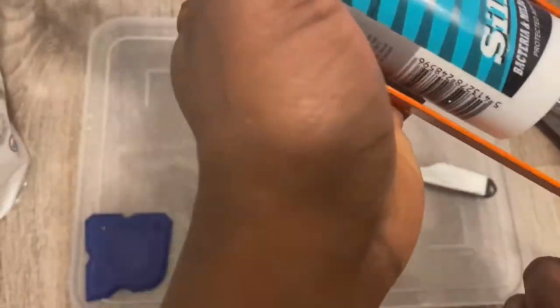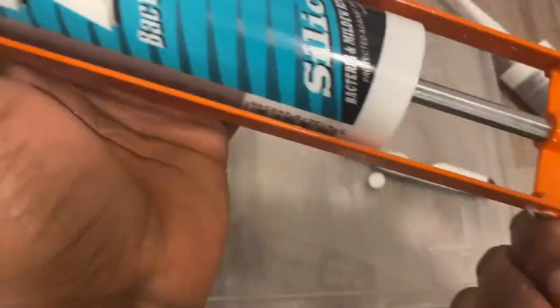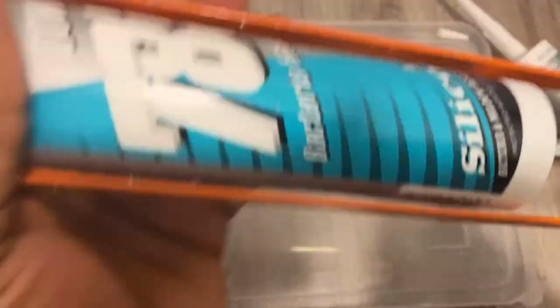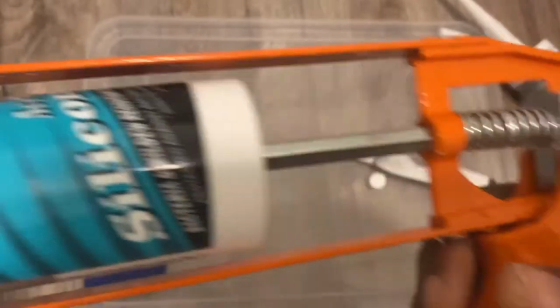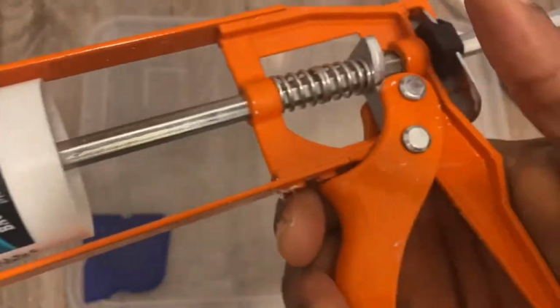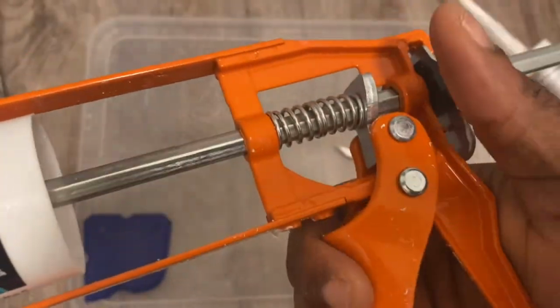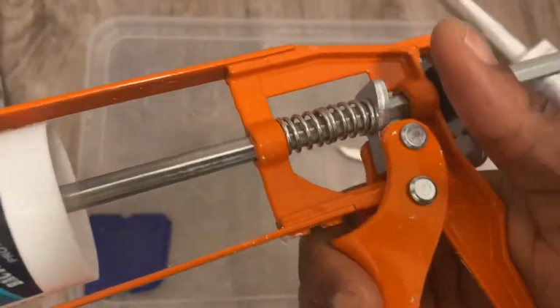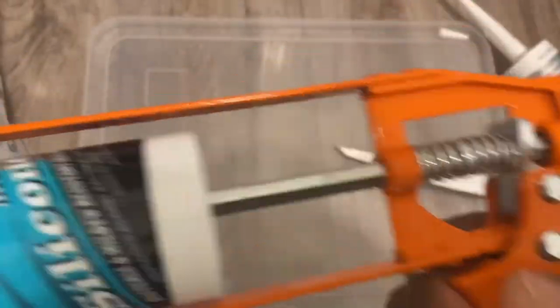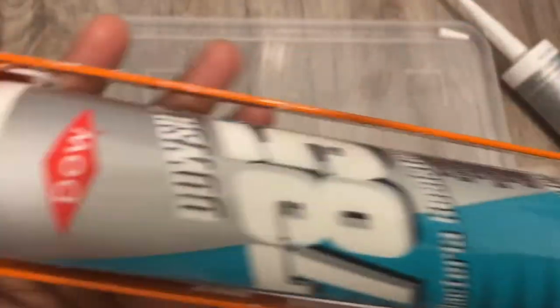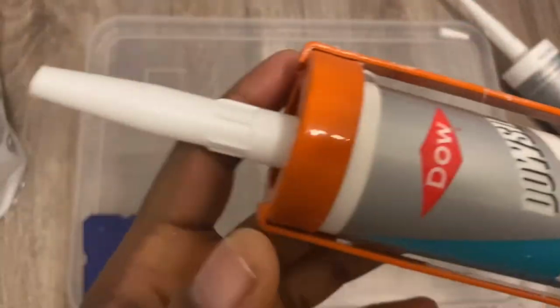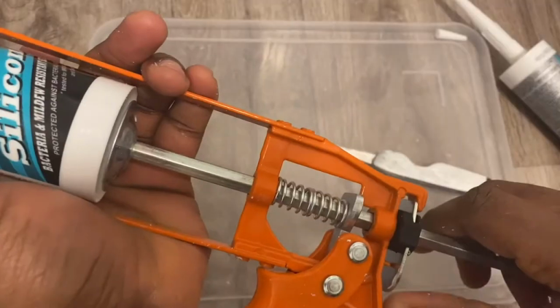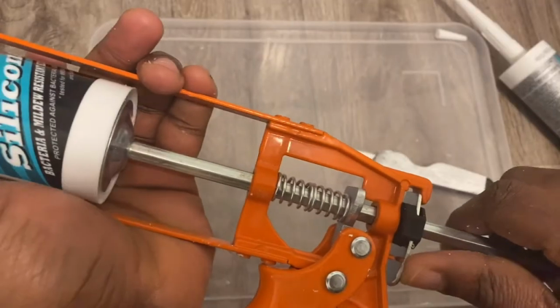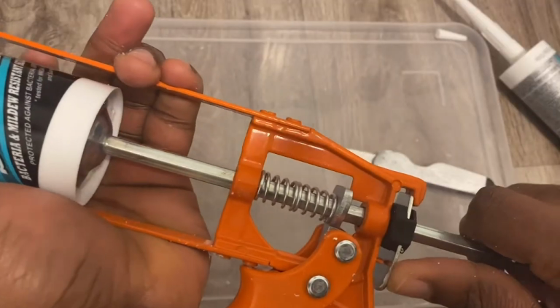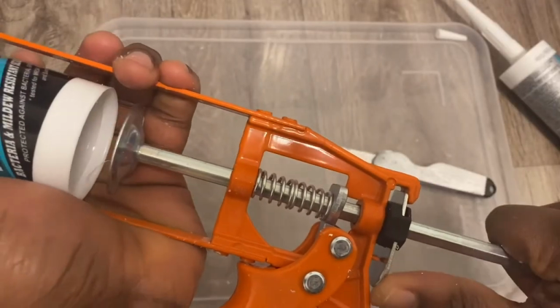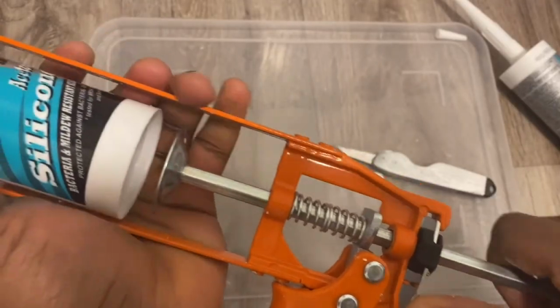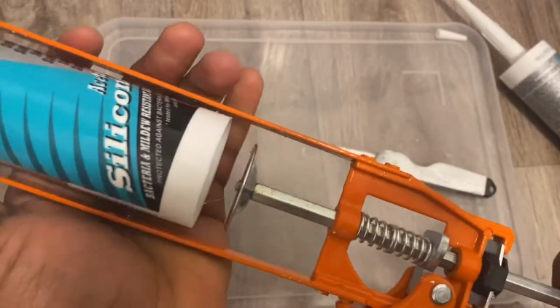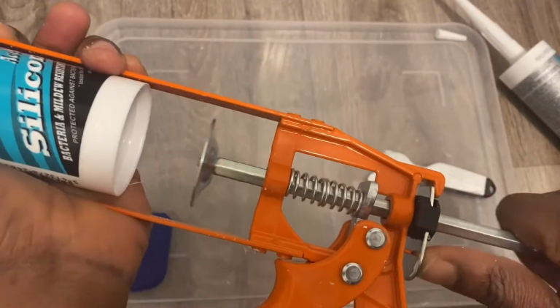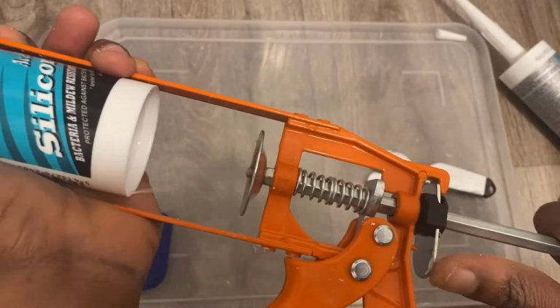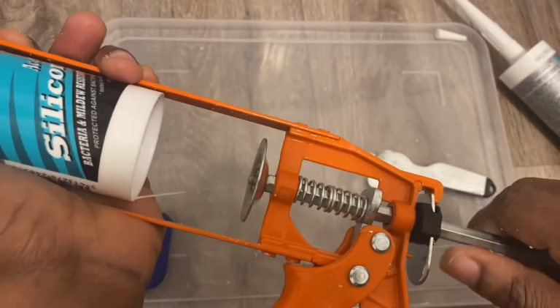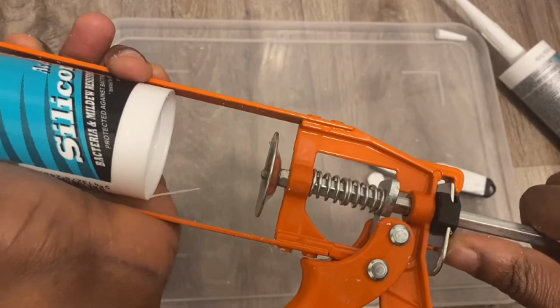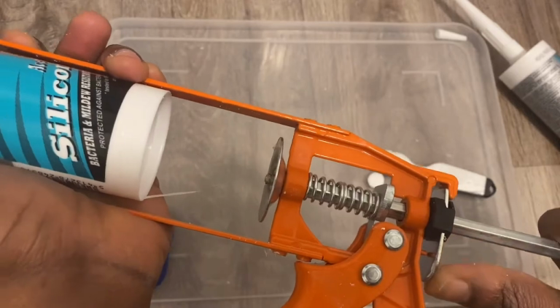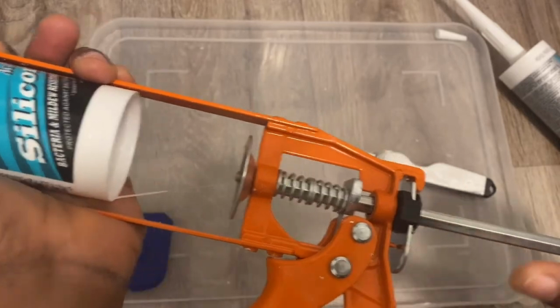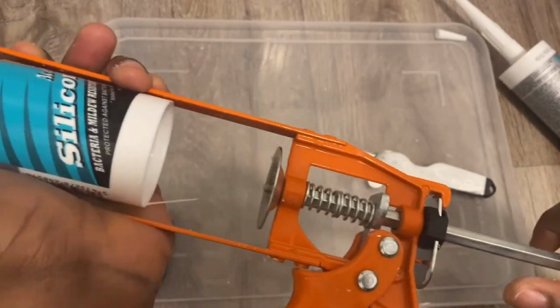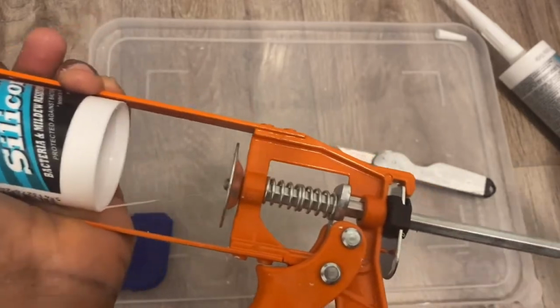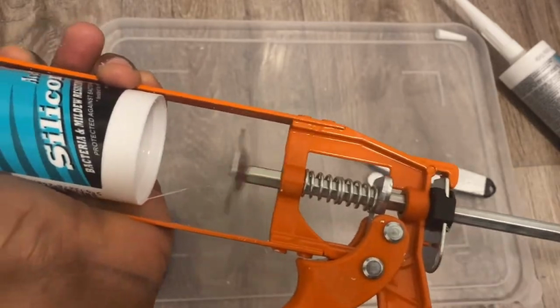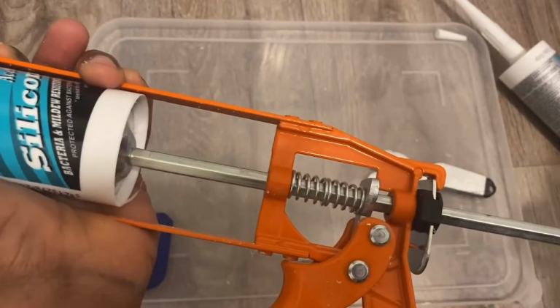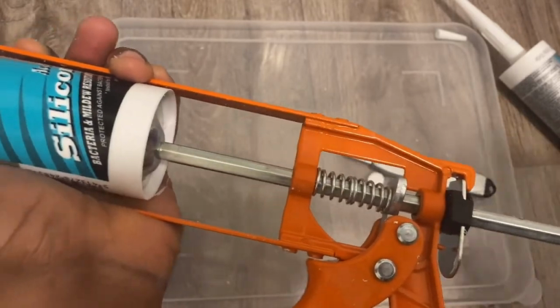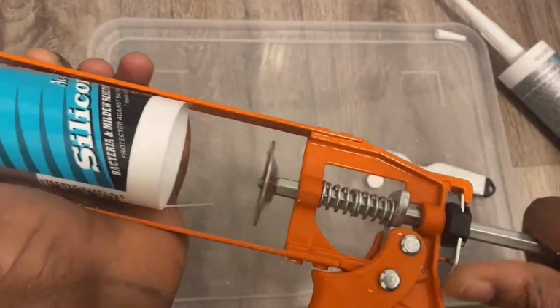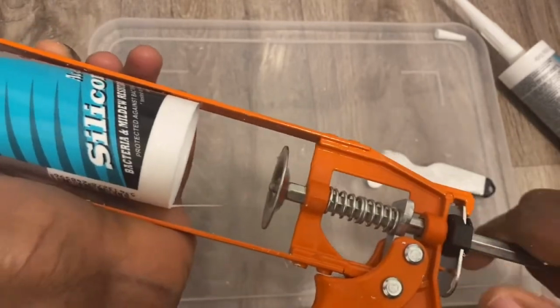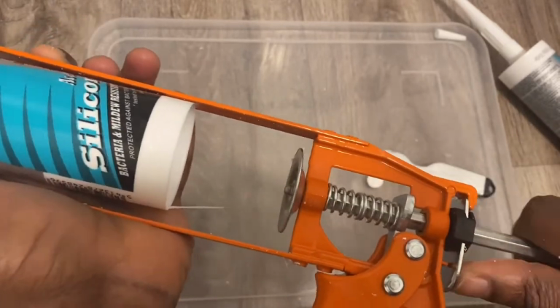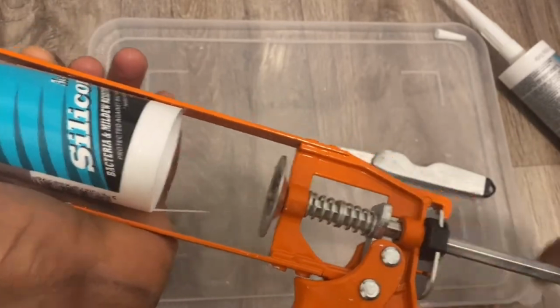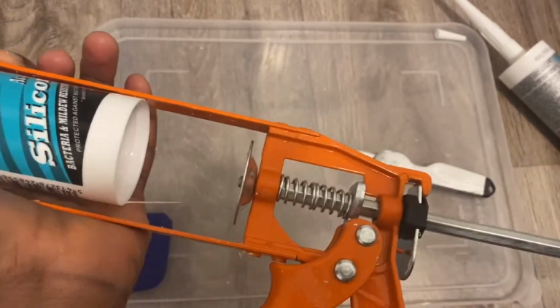And just a quick recap: click on the lever just right before you squeeze the trigger to pull out the piston and to get the cartridge into the chamber.